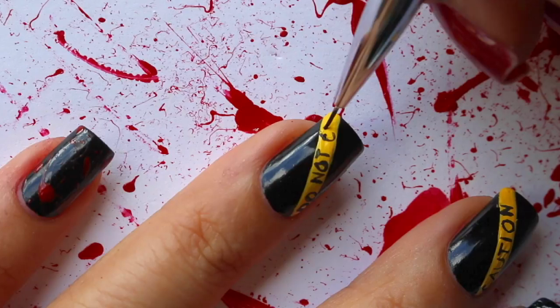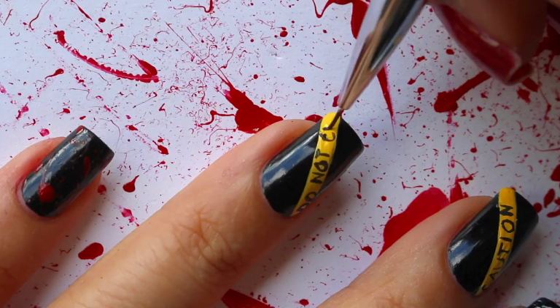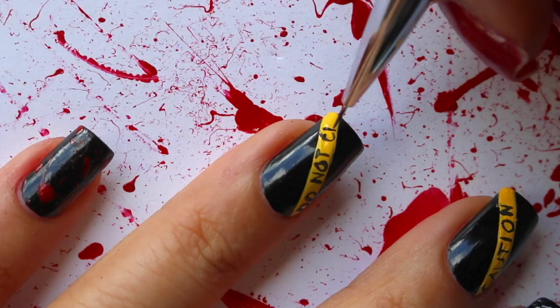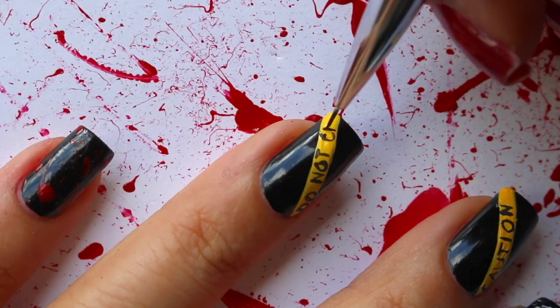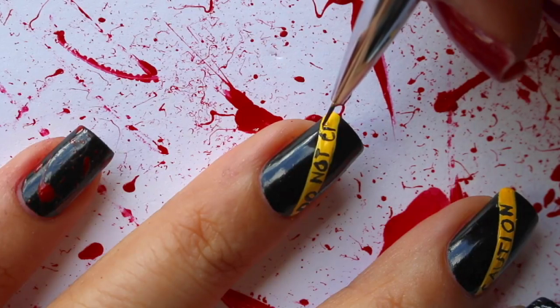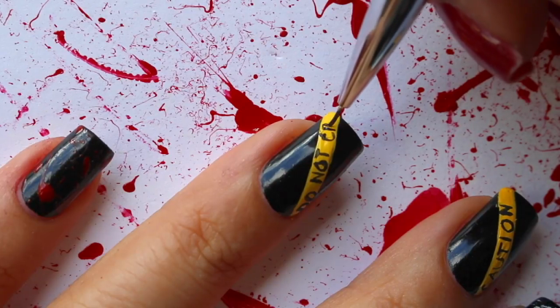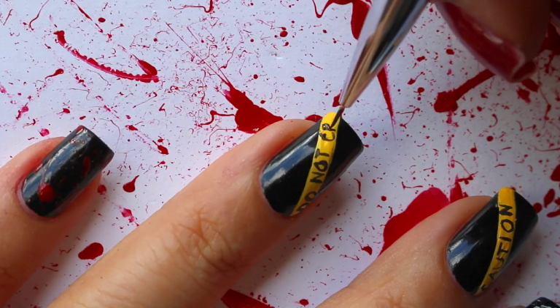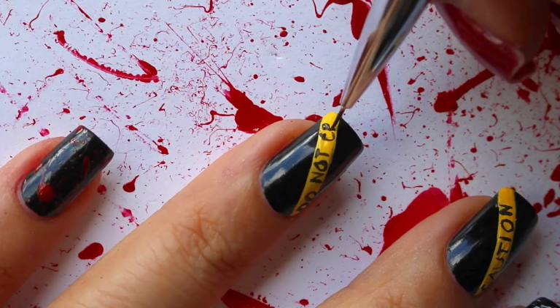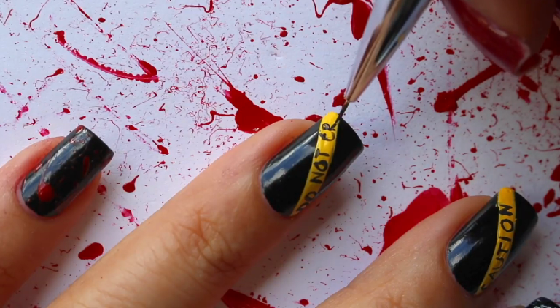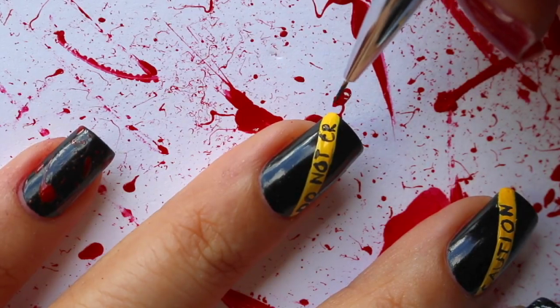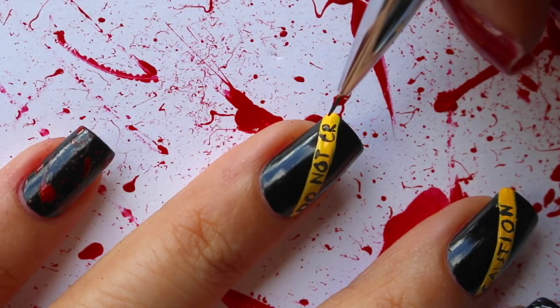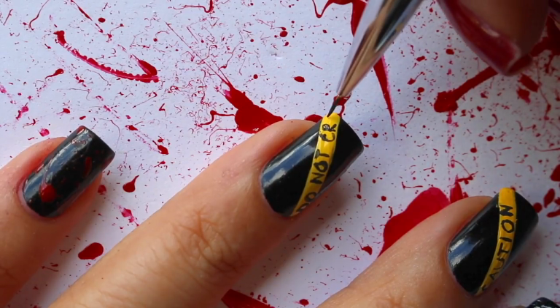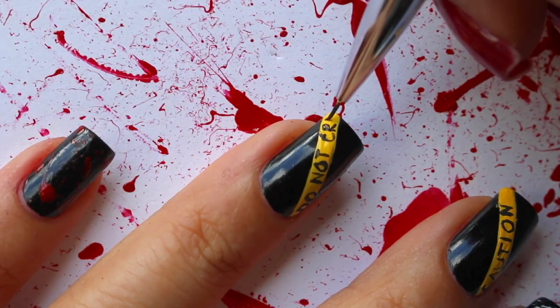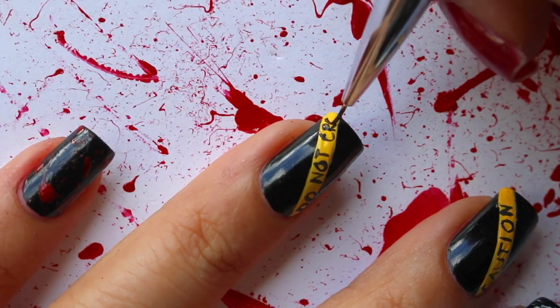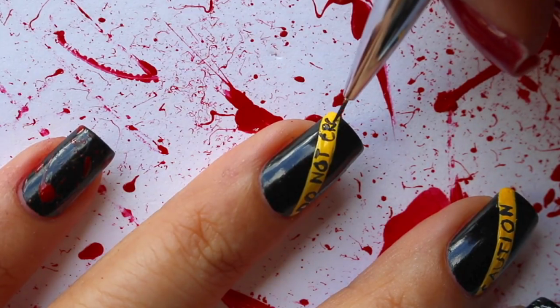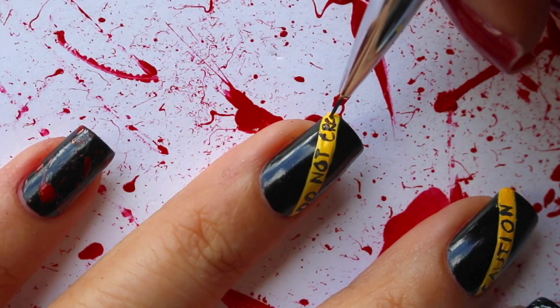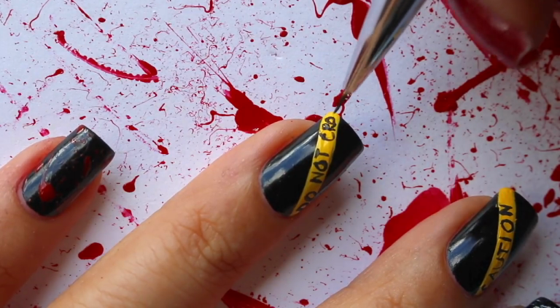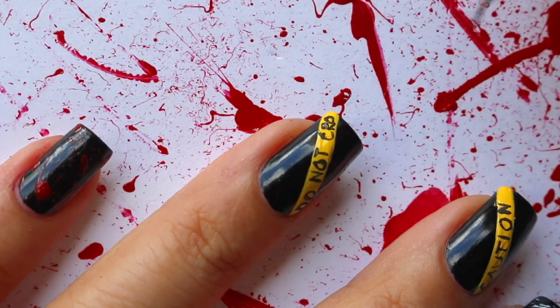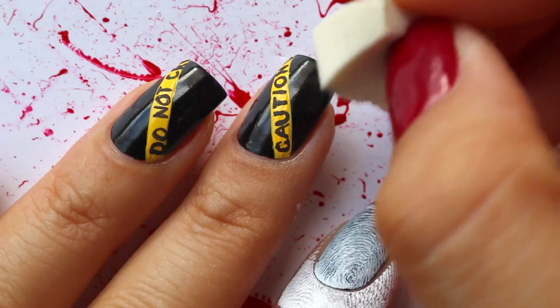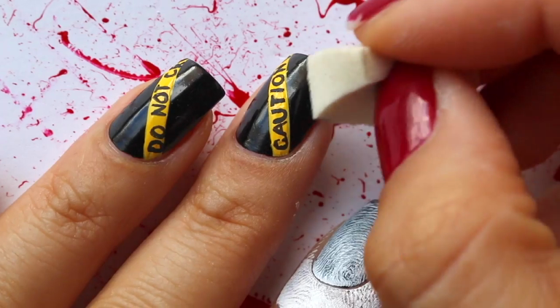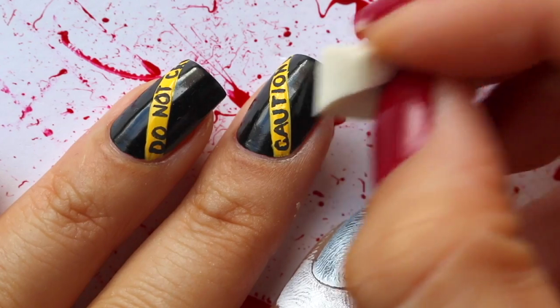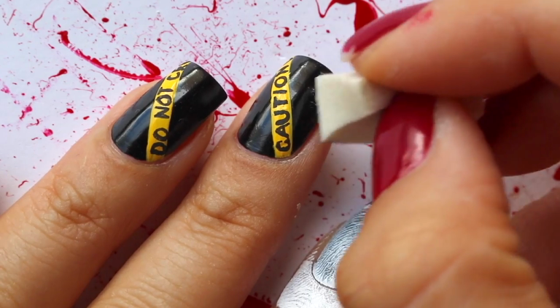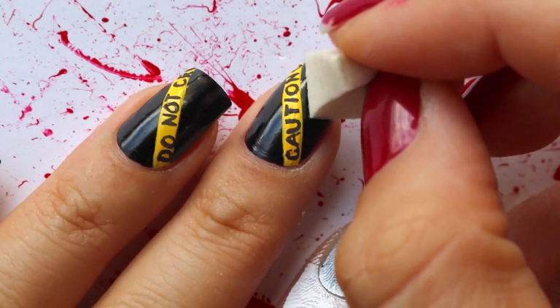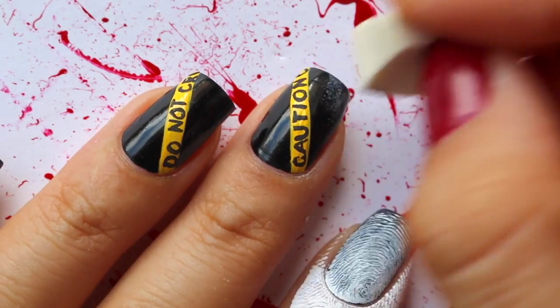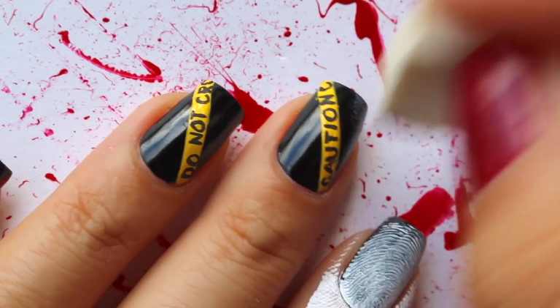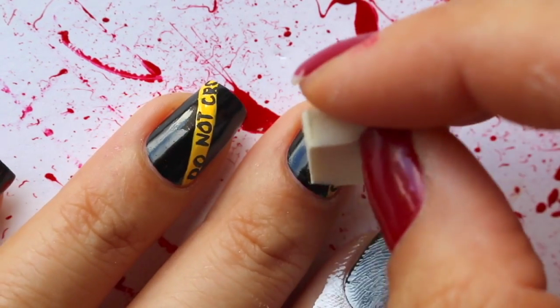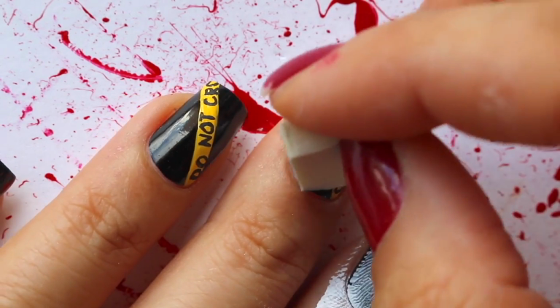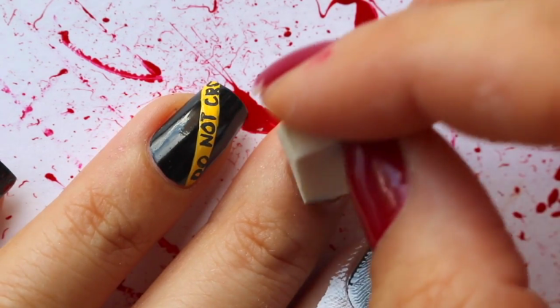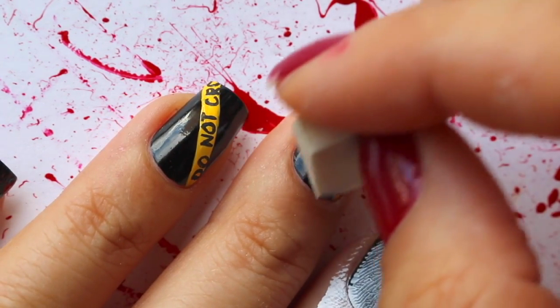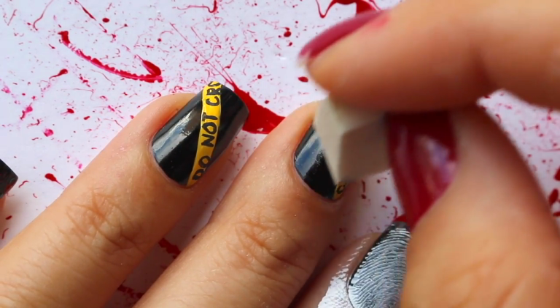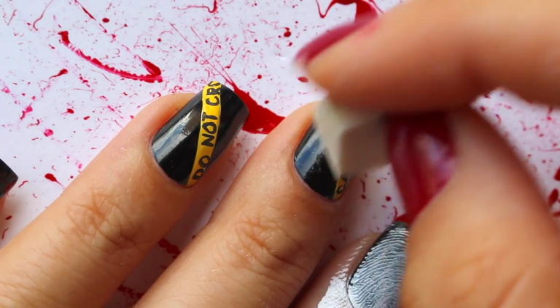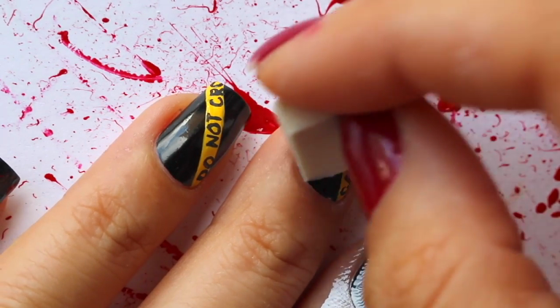Then I realized I had forgotten to sponge on some grey polish. It's just to add a little bit of depth and not just have a plain black base.